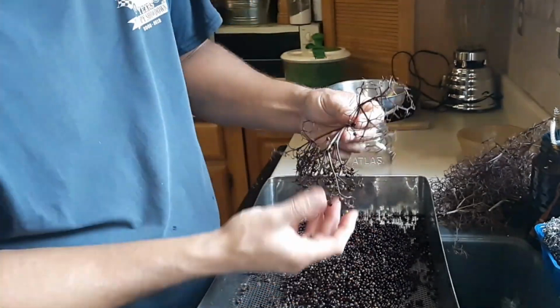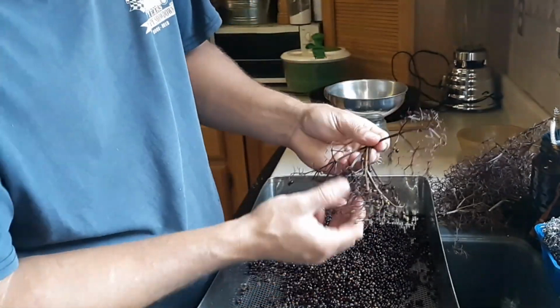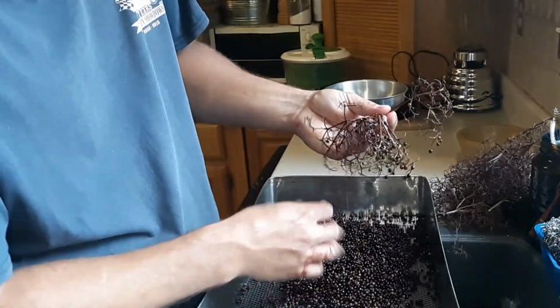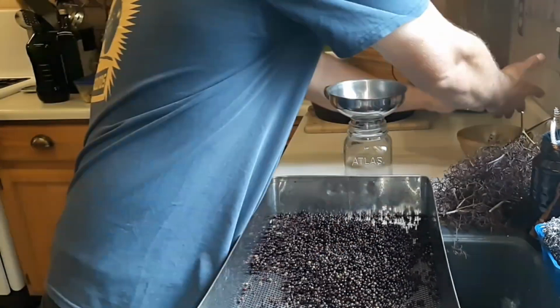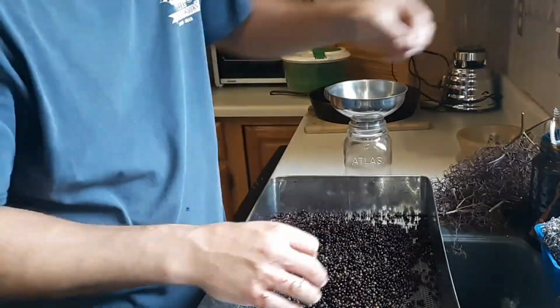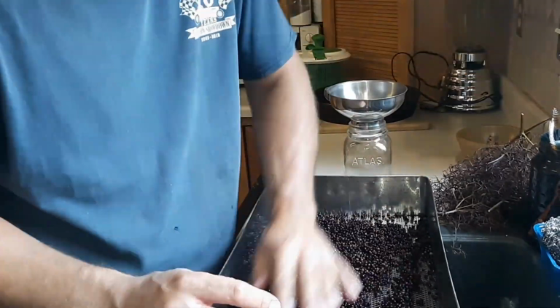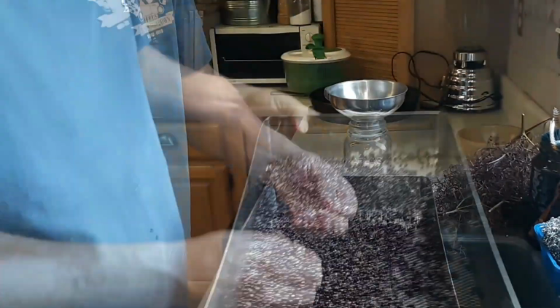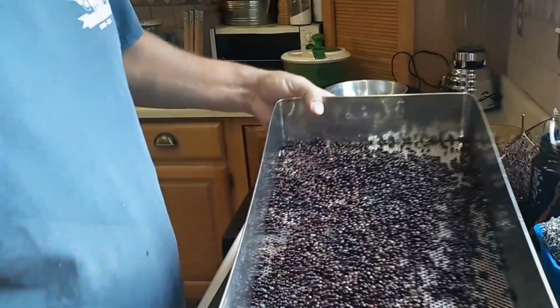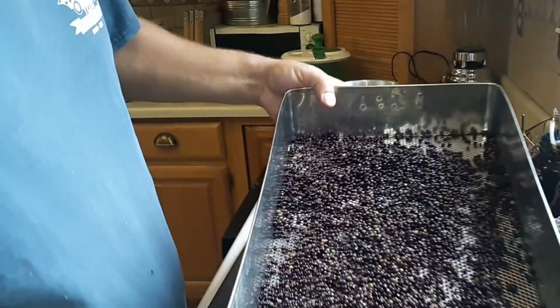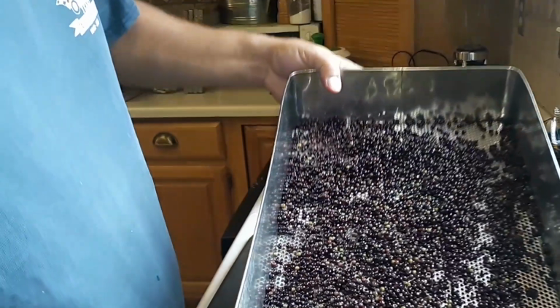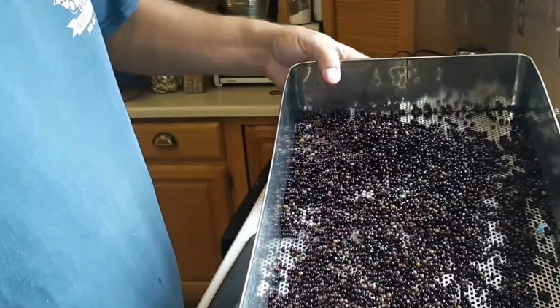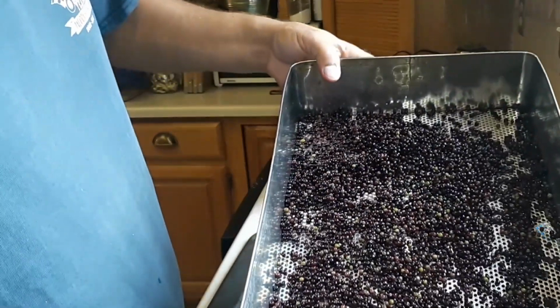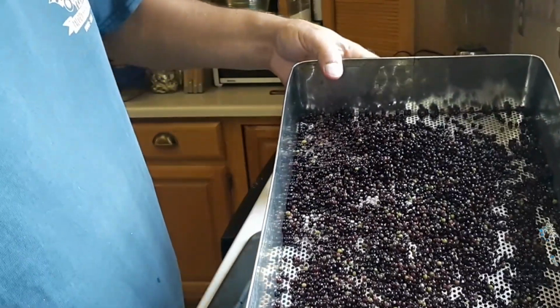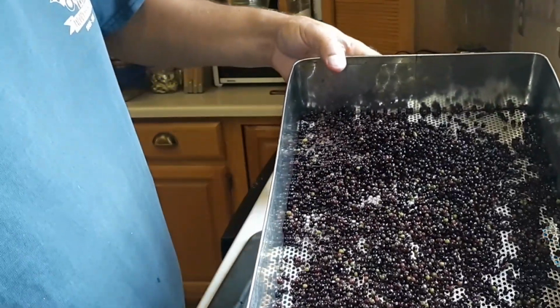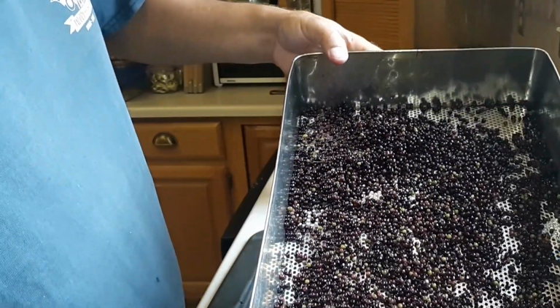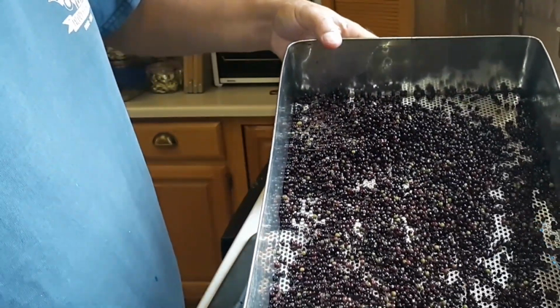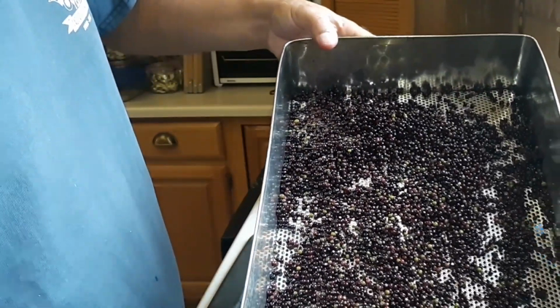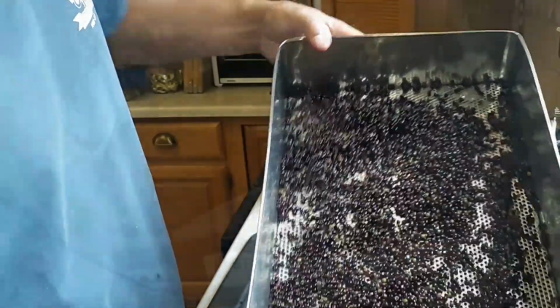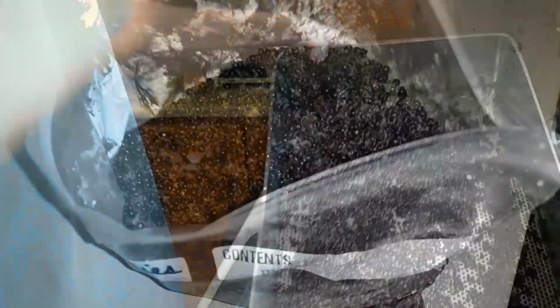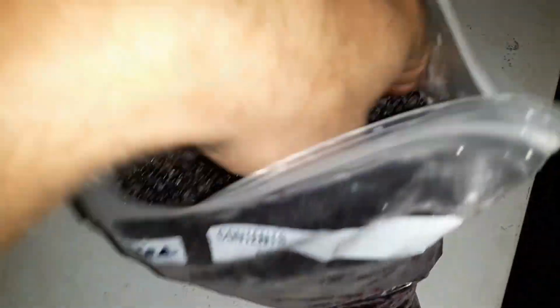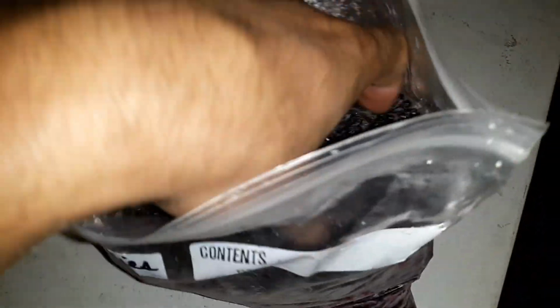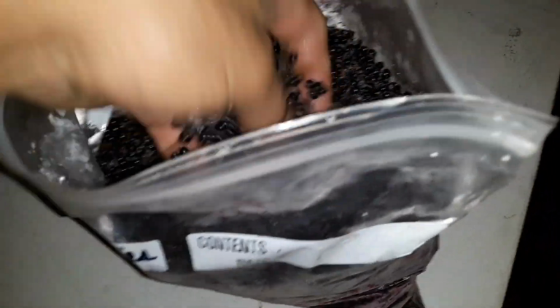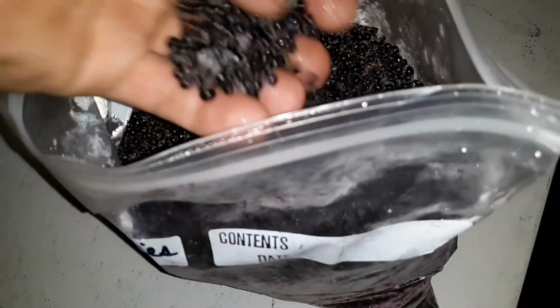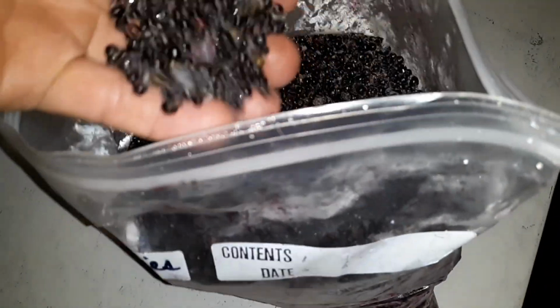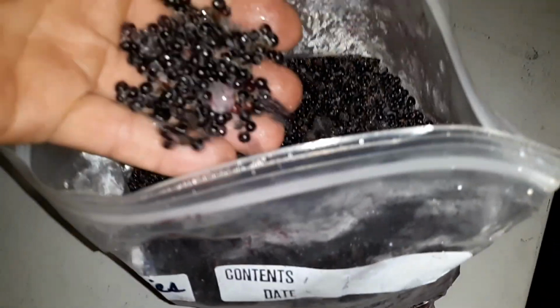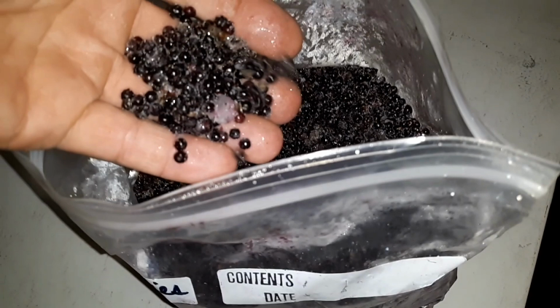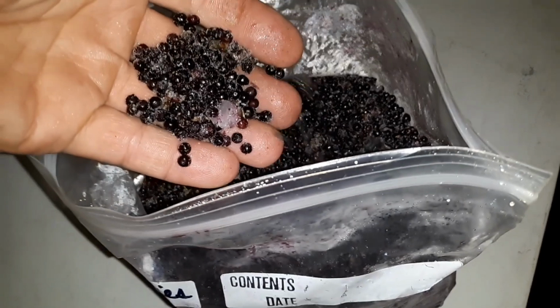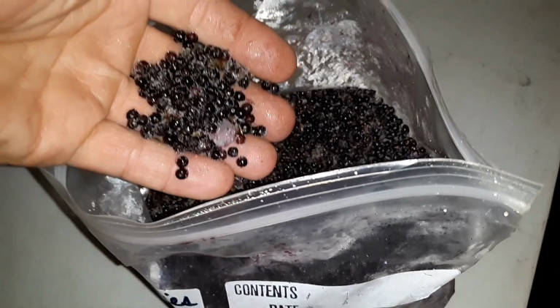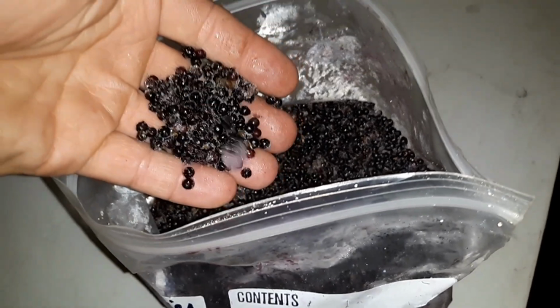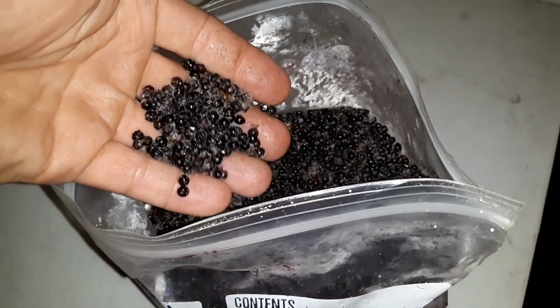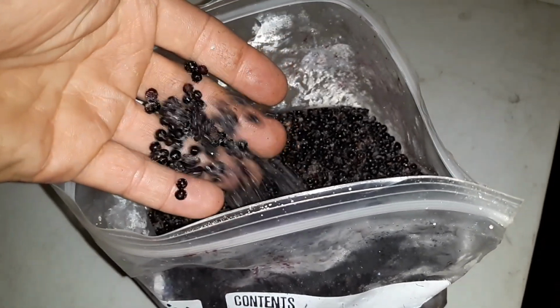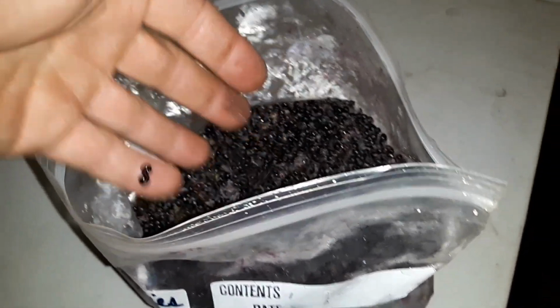Make sure that you do not eat the elderberries raw or uncooked because they can cause stomach upset or worse. After we've removed the elderberries from the vines we simply put them back into the freezer and these can be used at any time throughout the year.